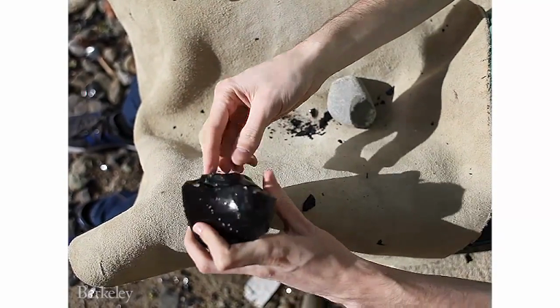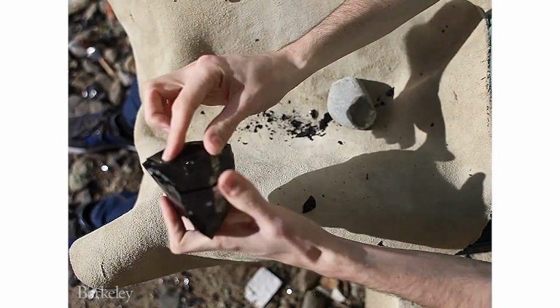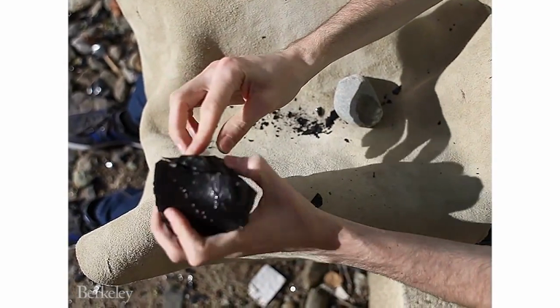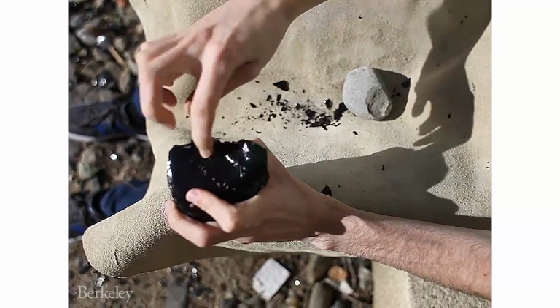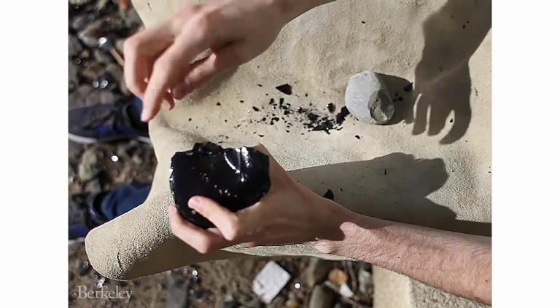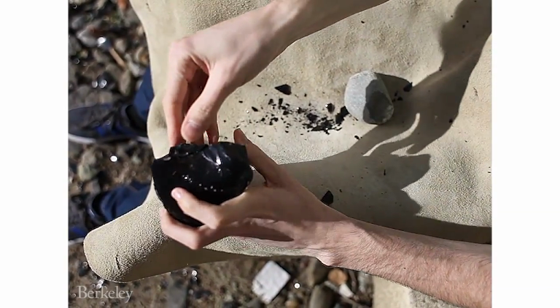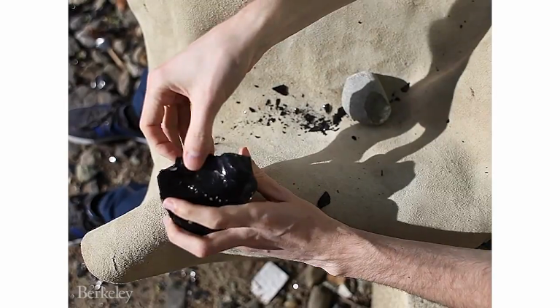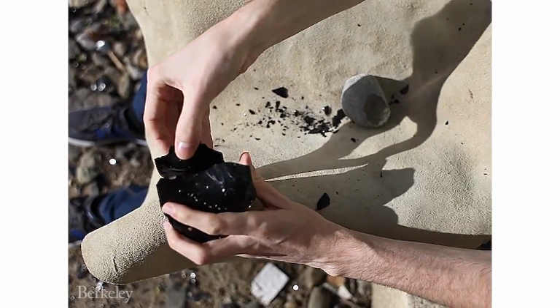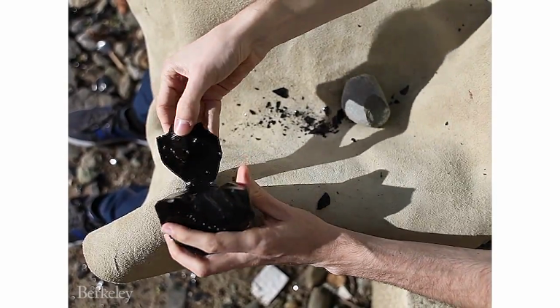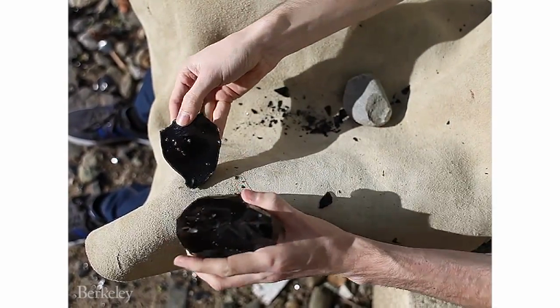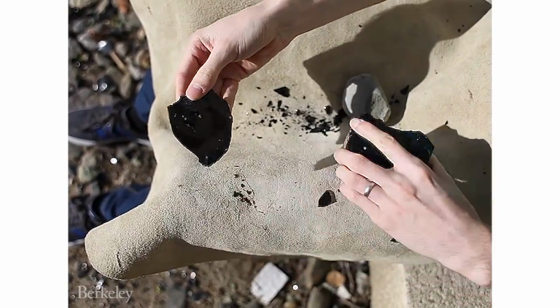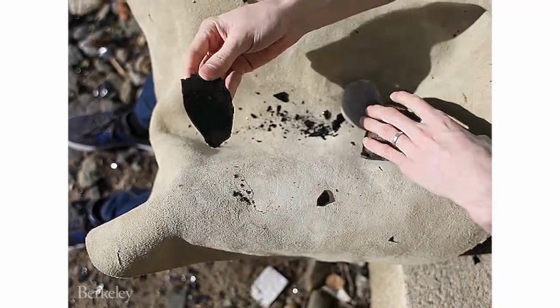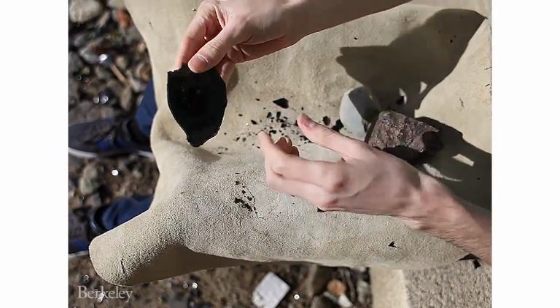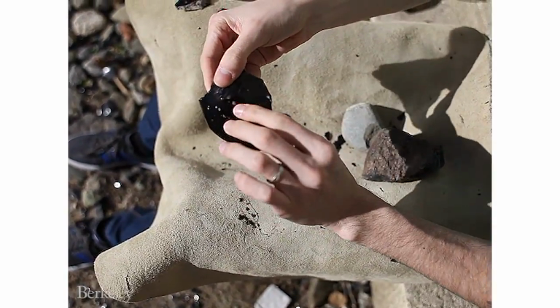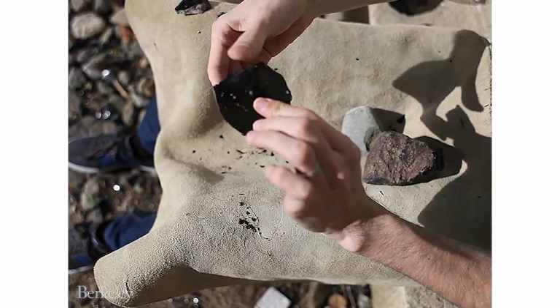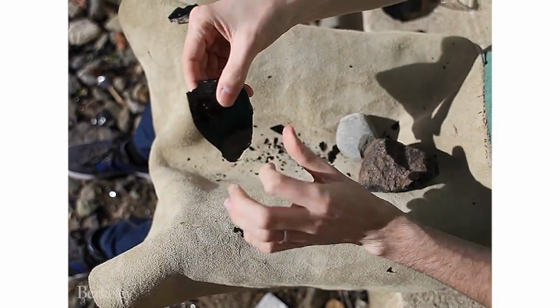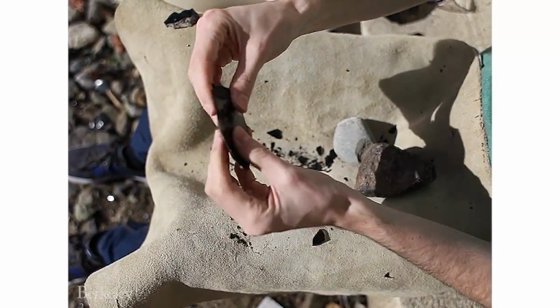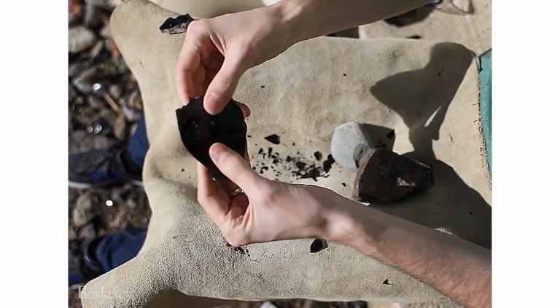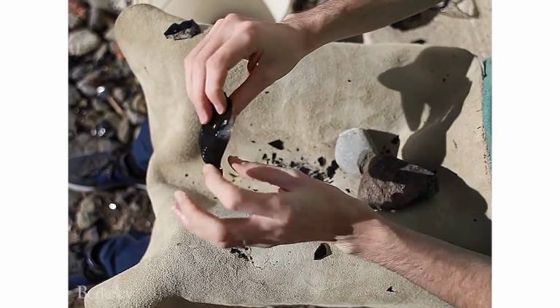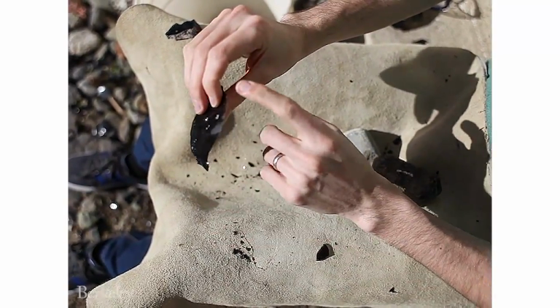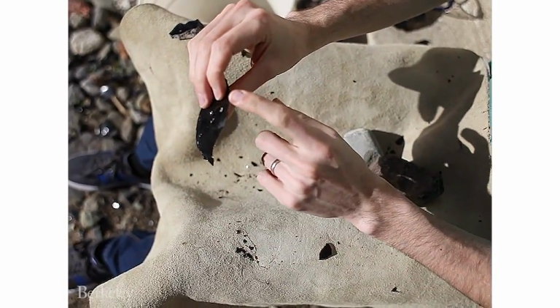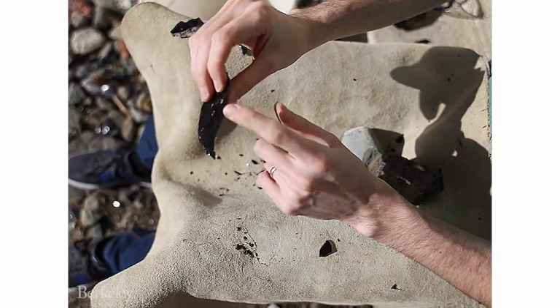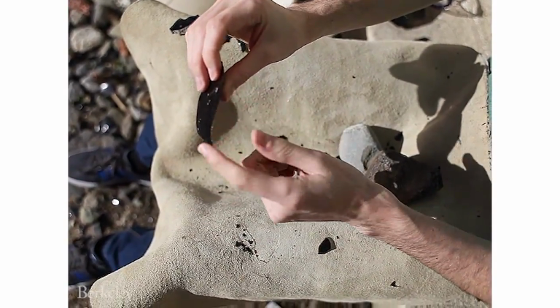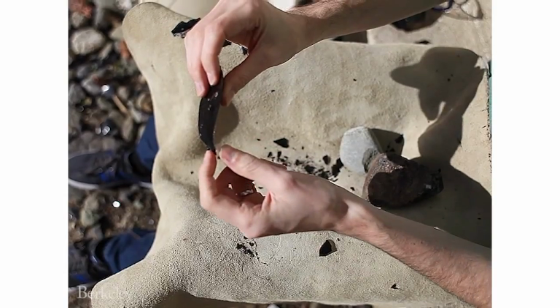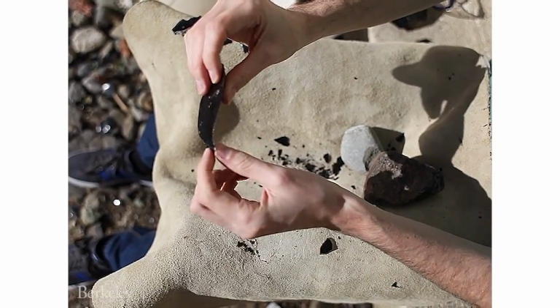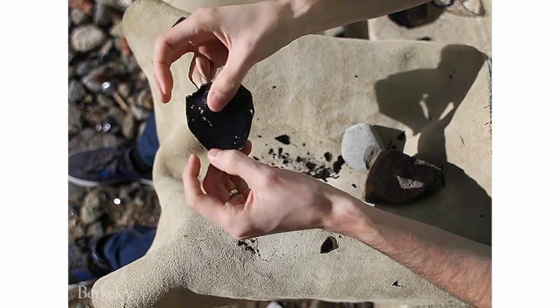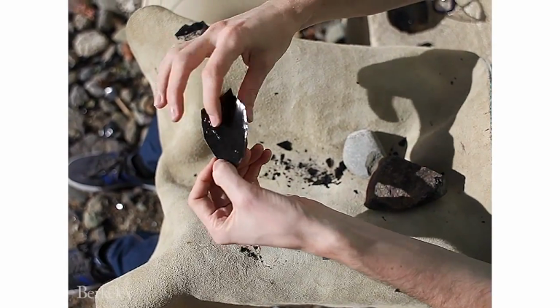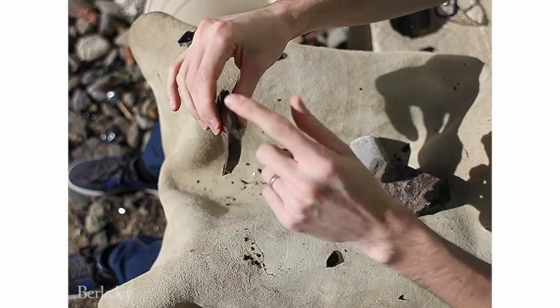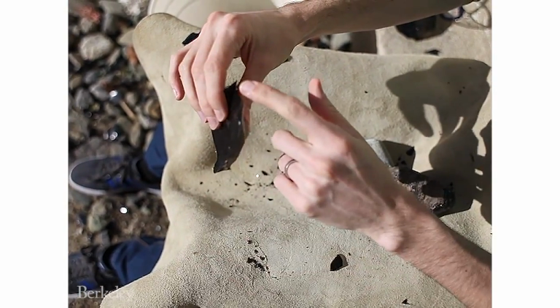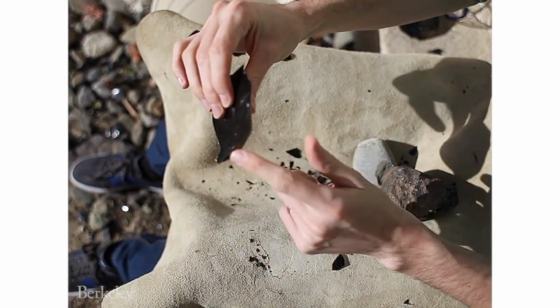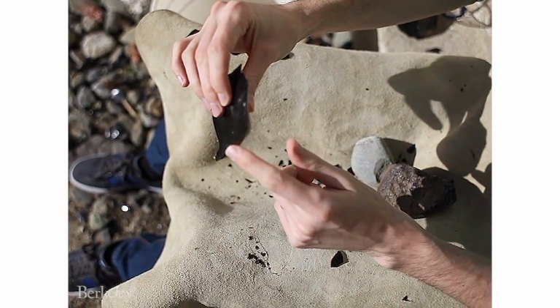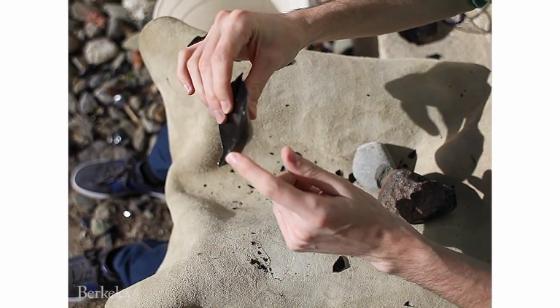So this is a really nice one. I struck there, and the whole side has now fractured off to reveal a really nice, beautiful big flake — really long sharp cutting edges down that side, and then the same down this side as well.